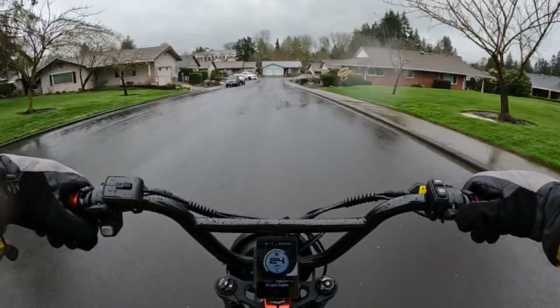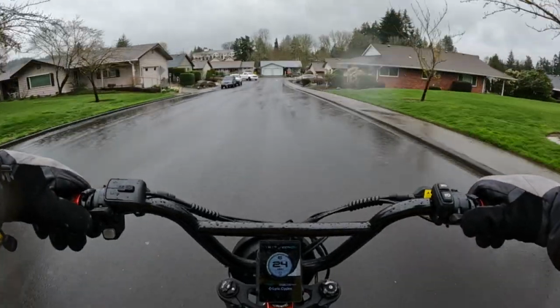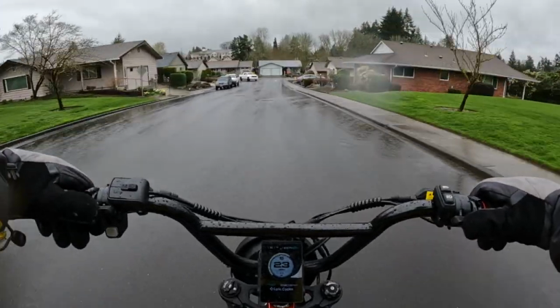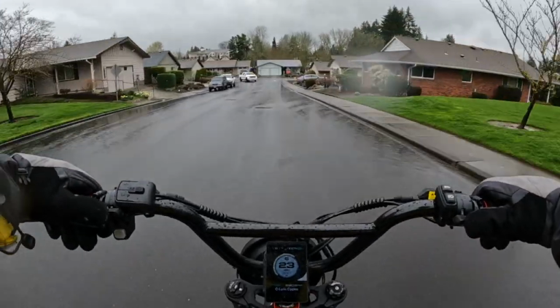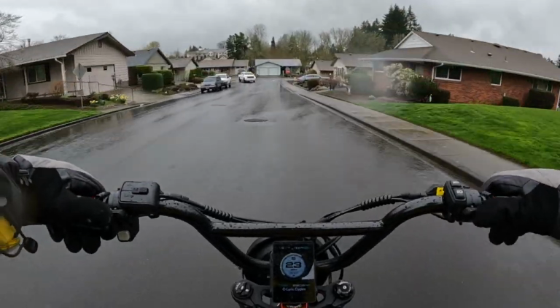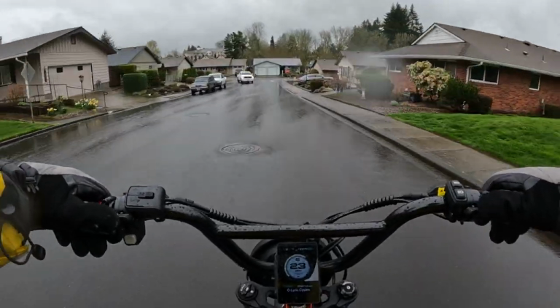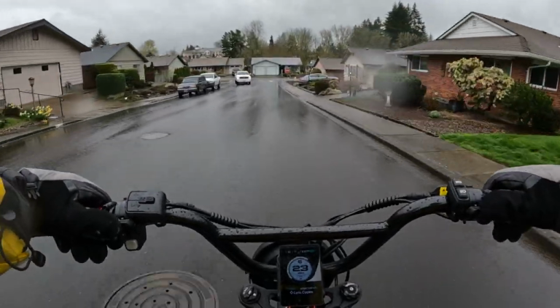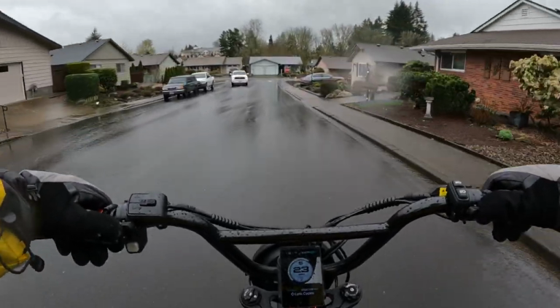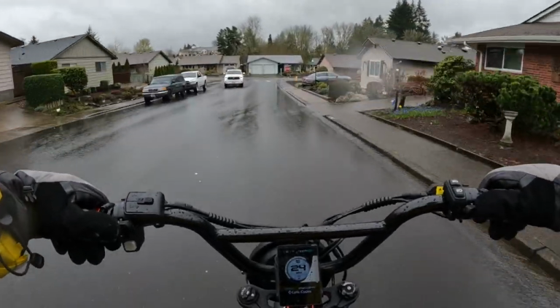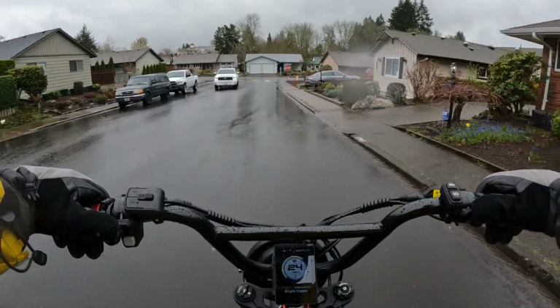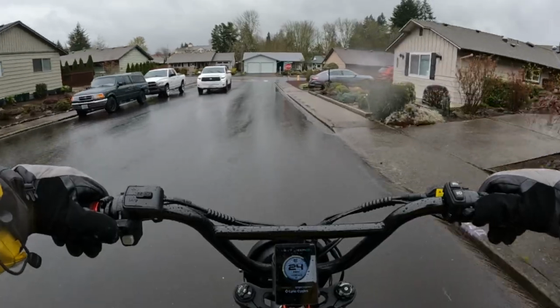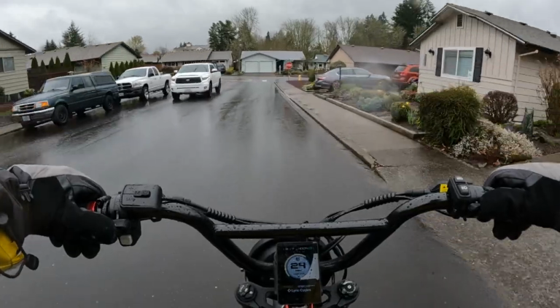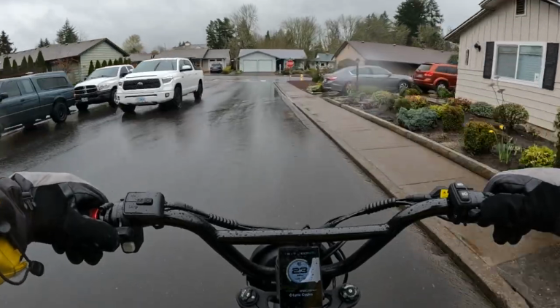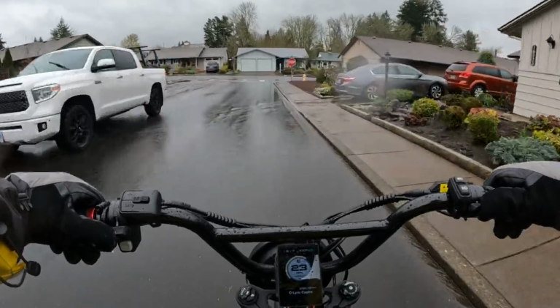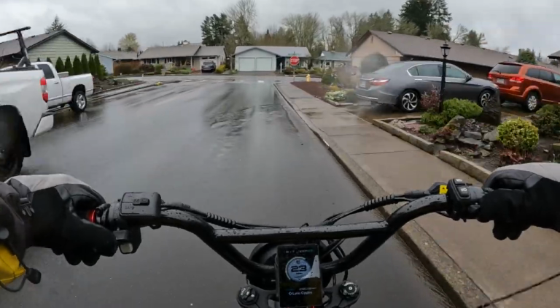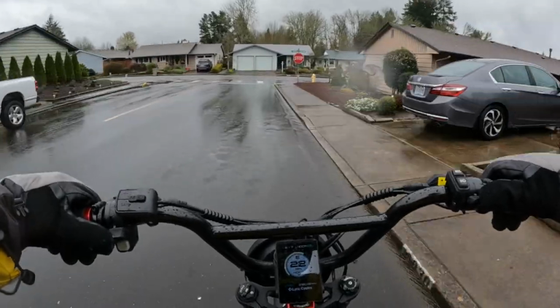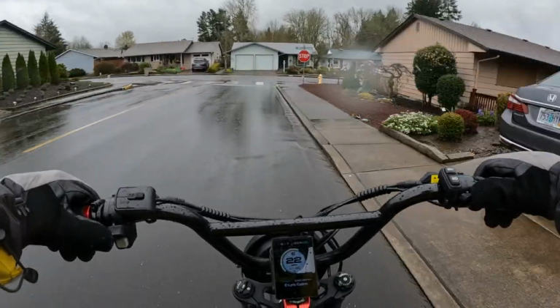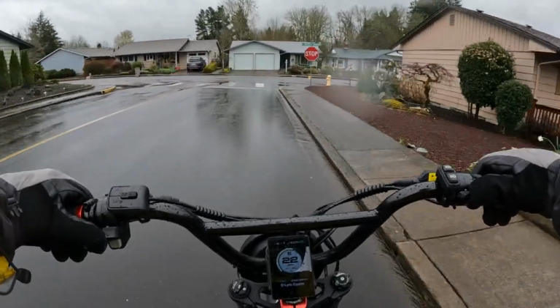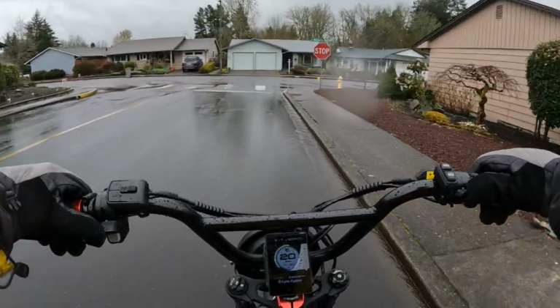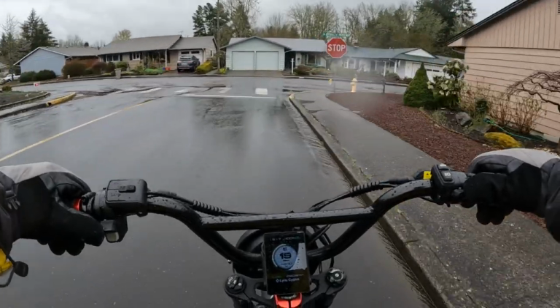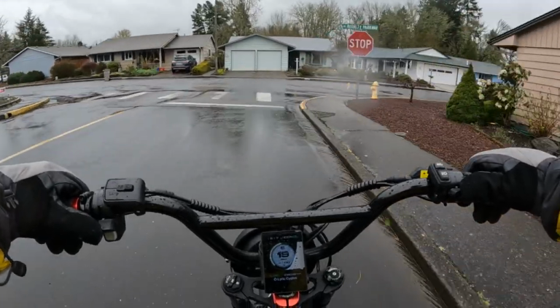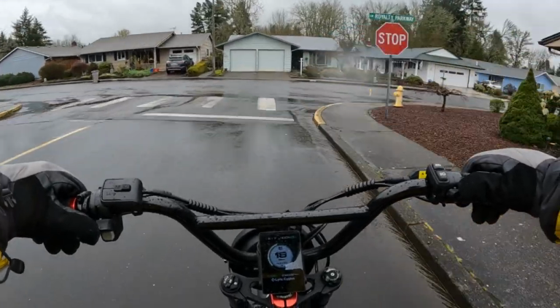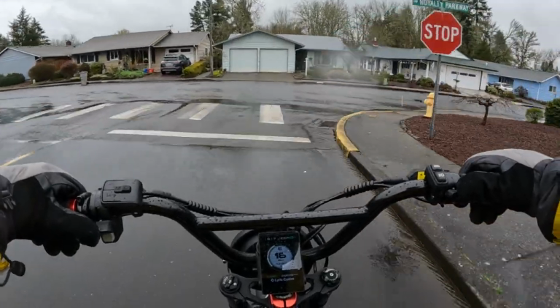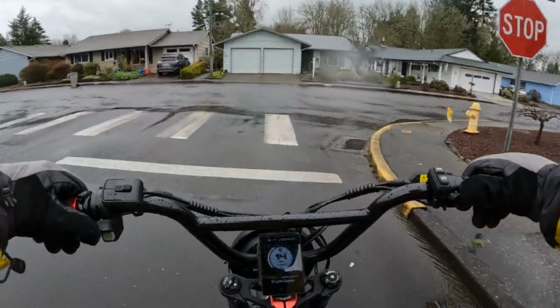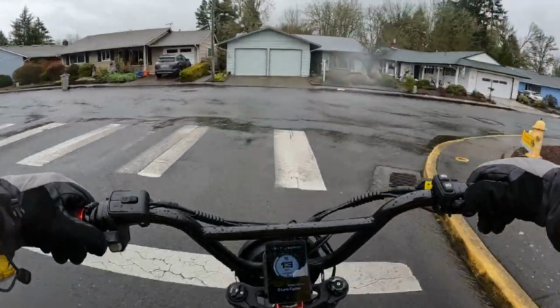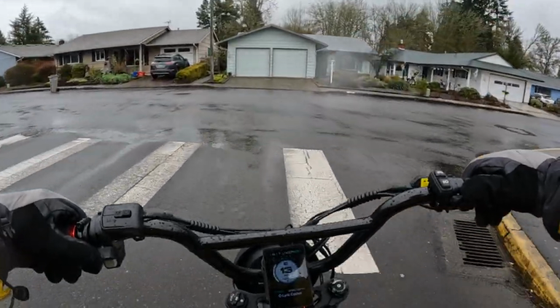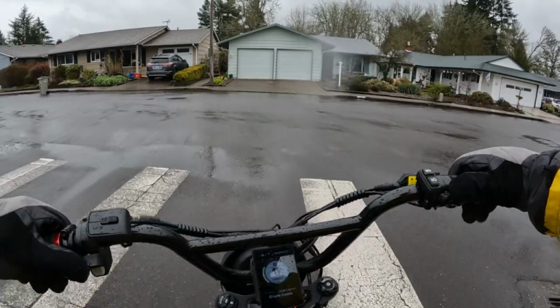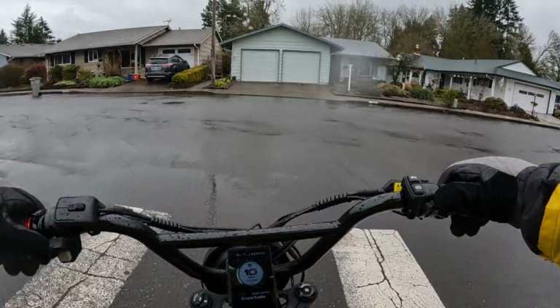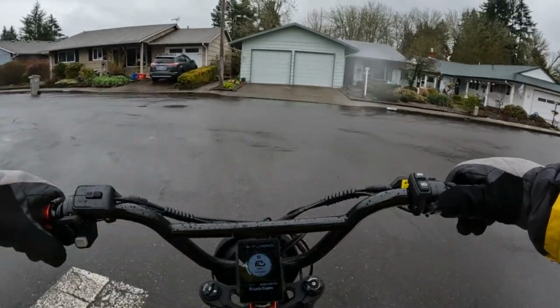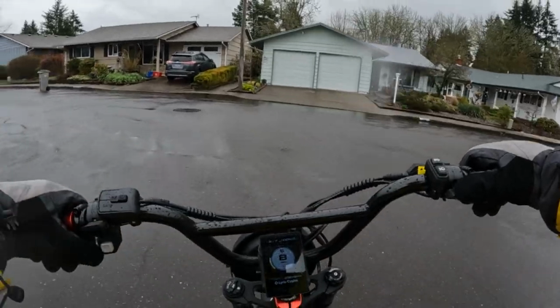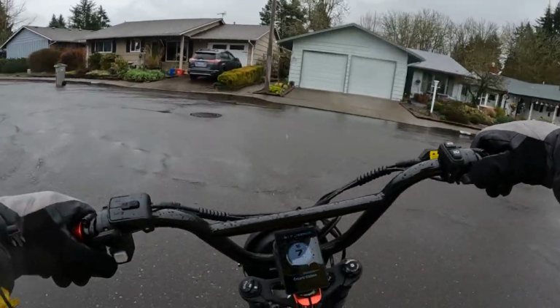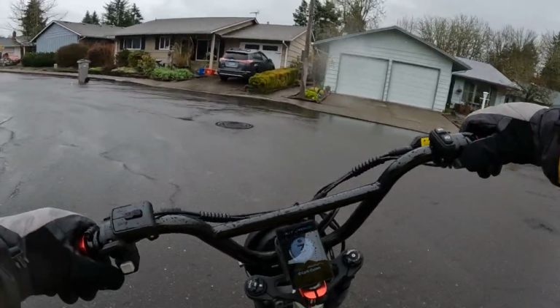This bike I'm on right now, the Lyra Graffiti, has metal fenders which seem to work really well.